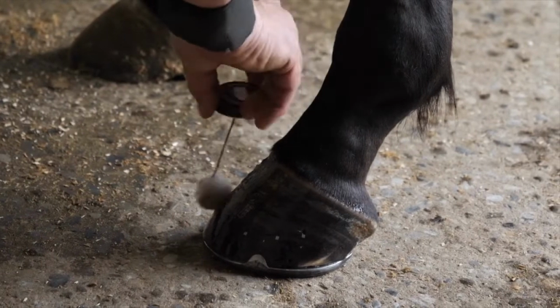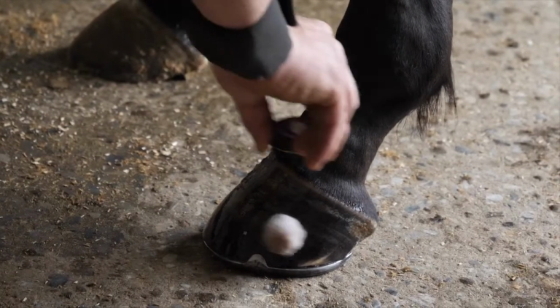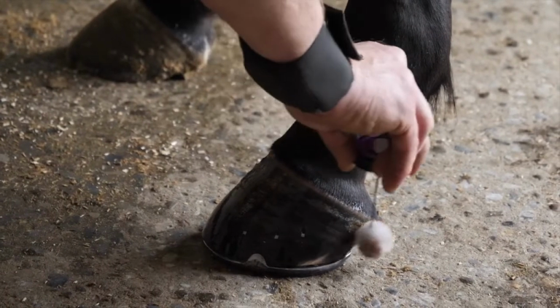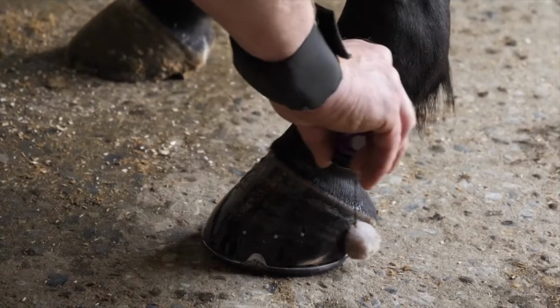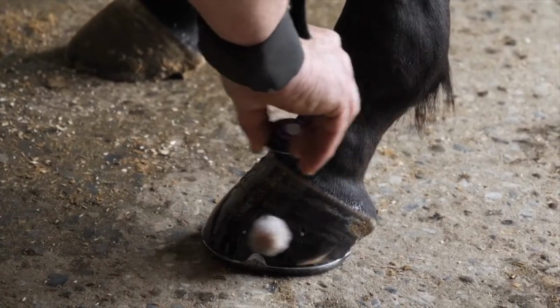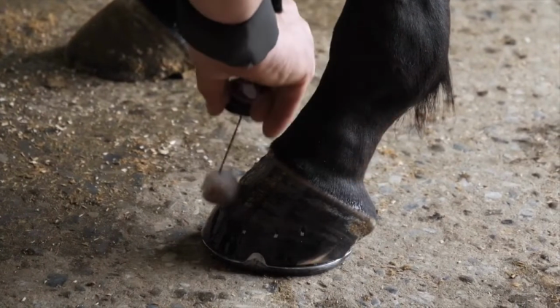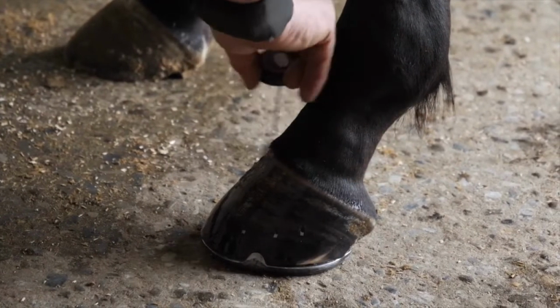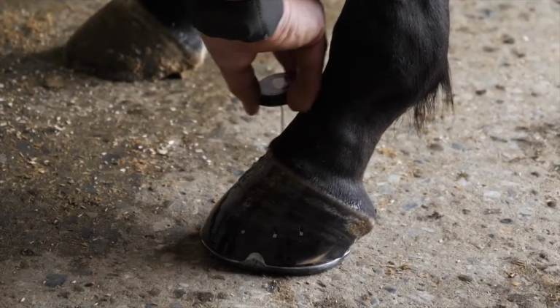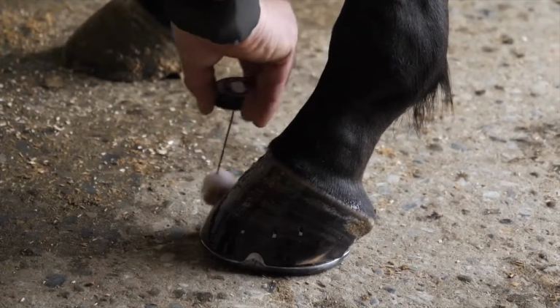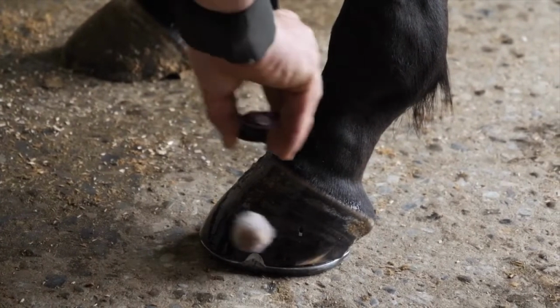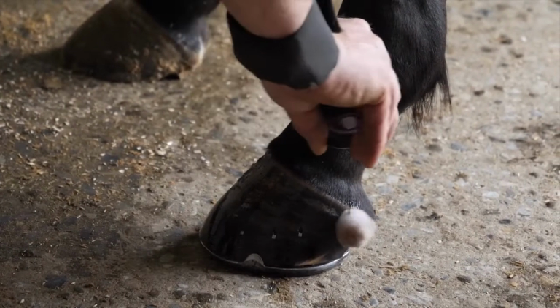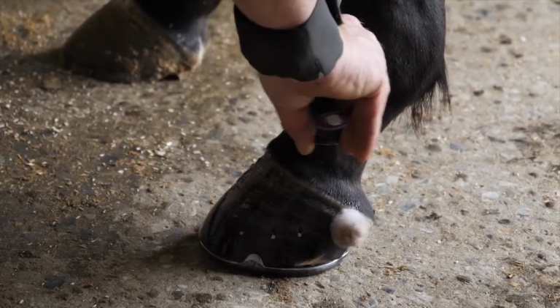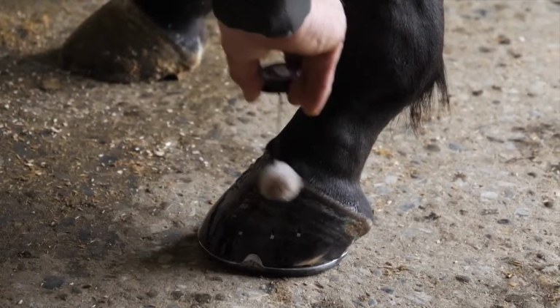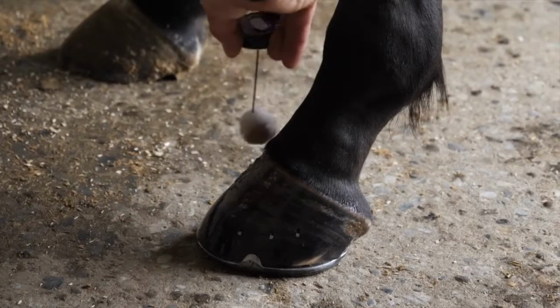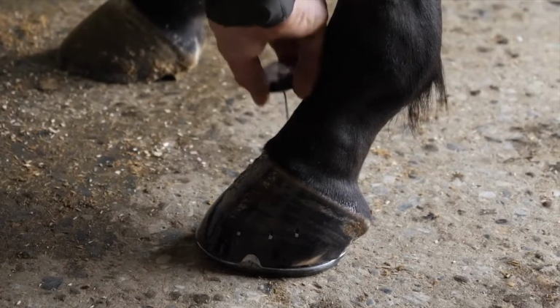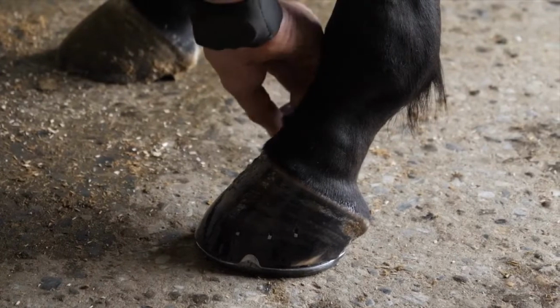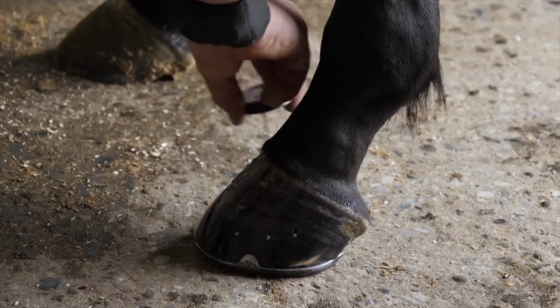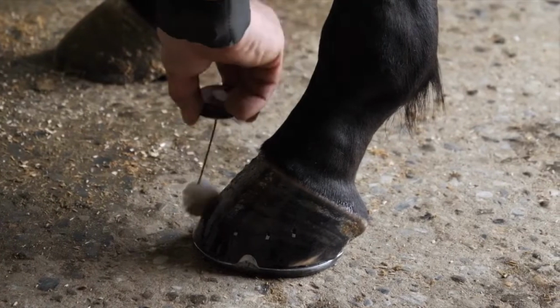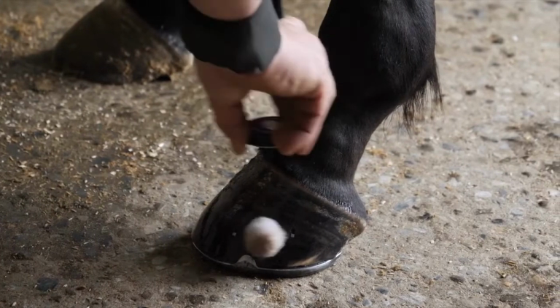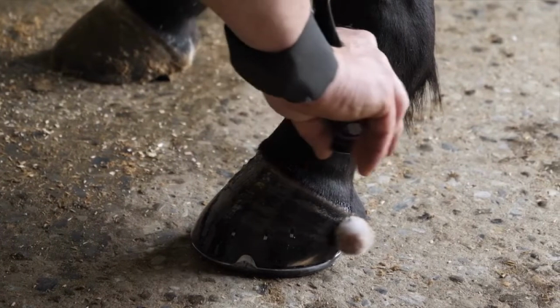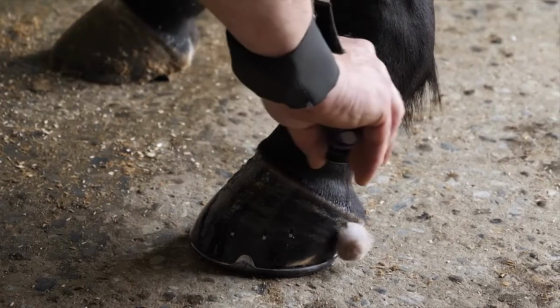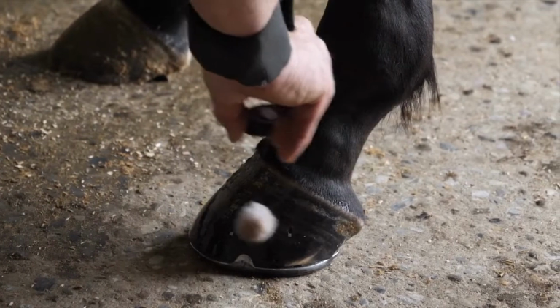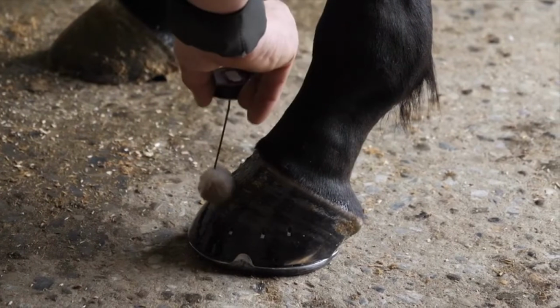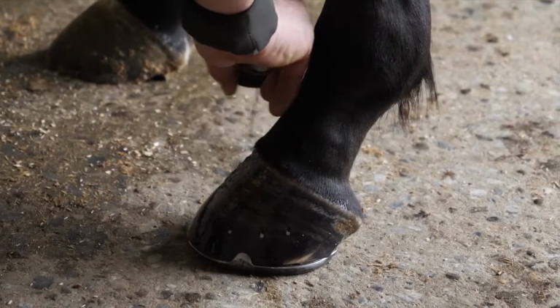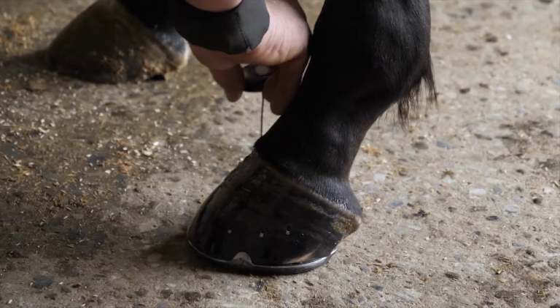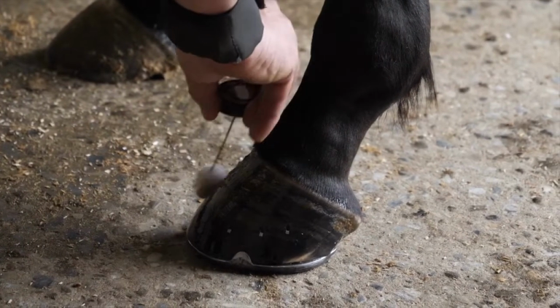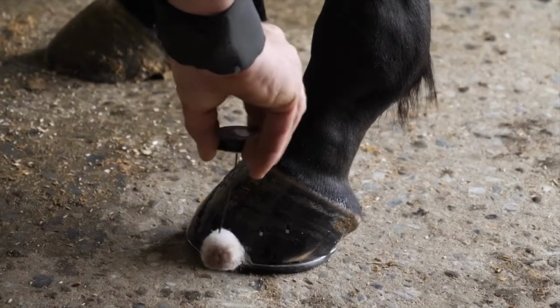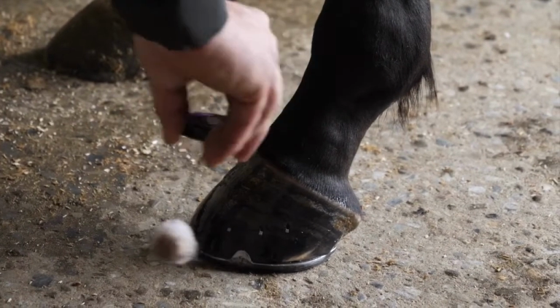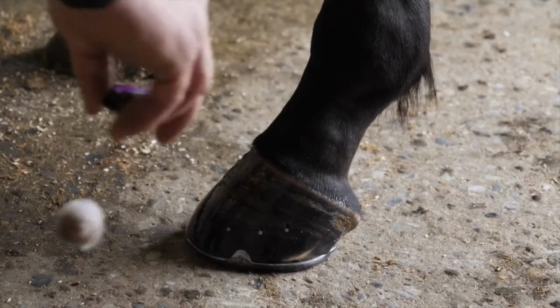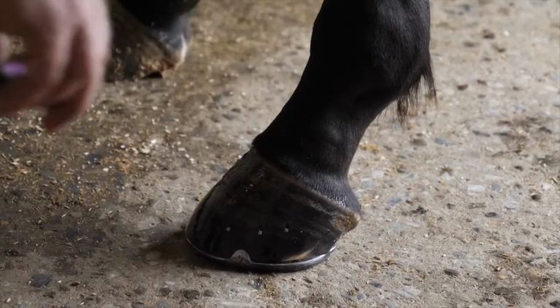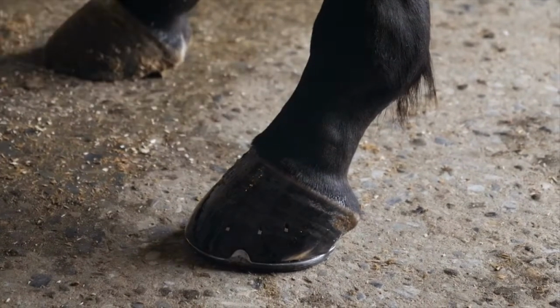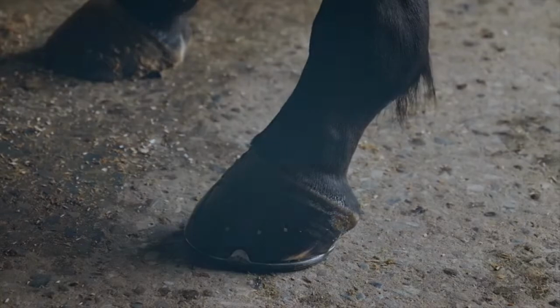When we've shod the horse, we've stripped the natural coating that is on the hoof wall off. This just replenishes it — it'll come back in a day or two itself anyway.